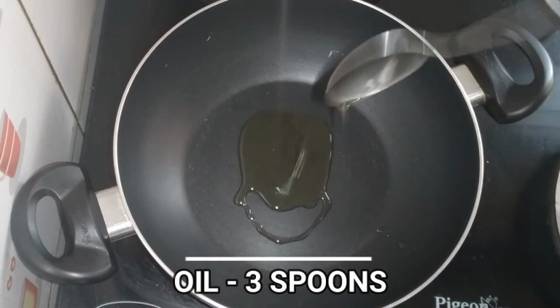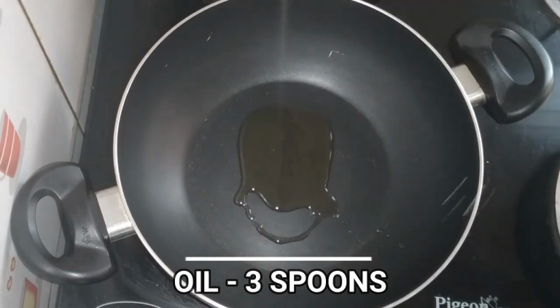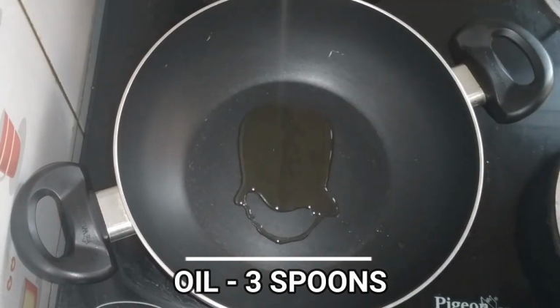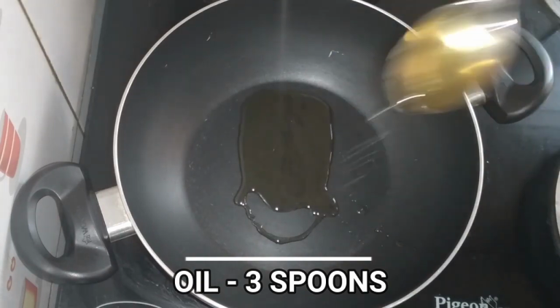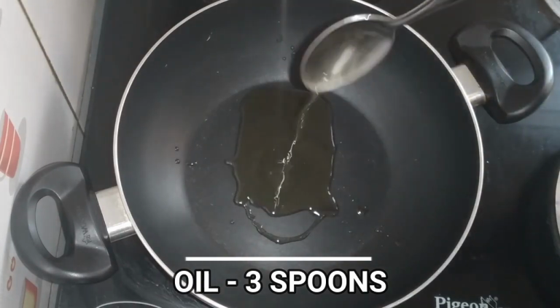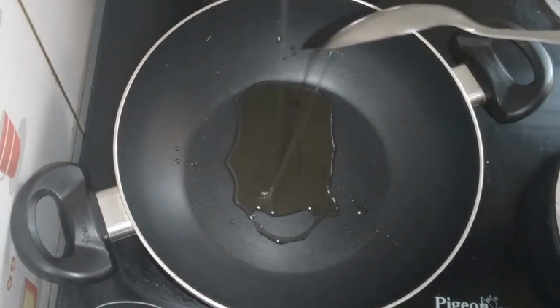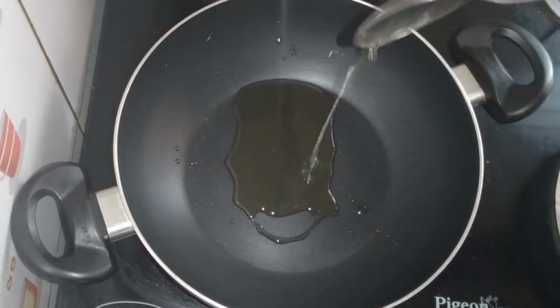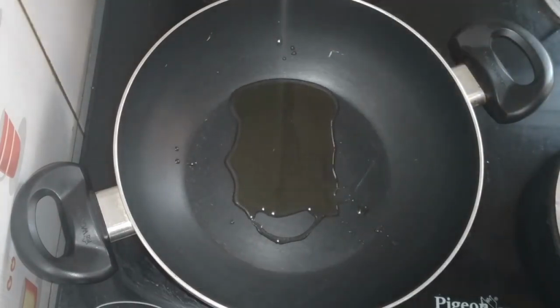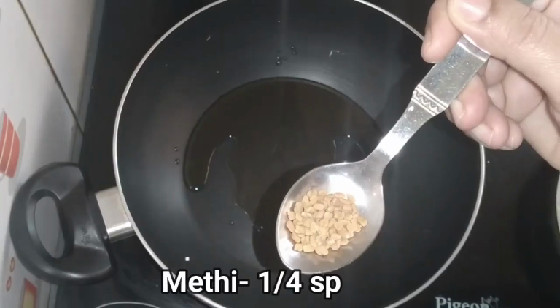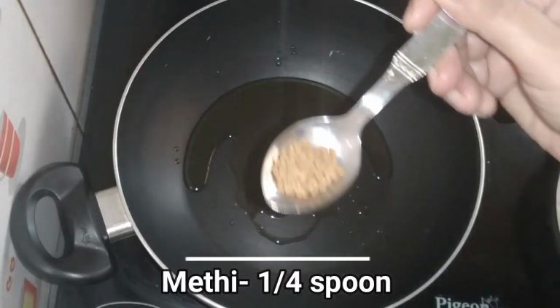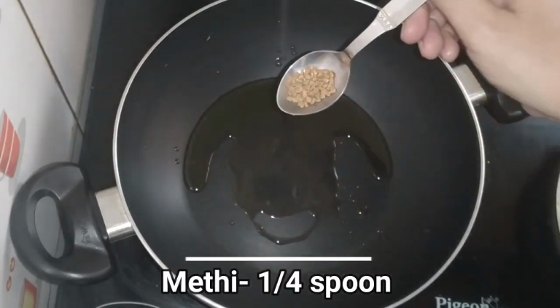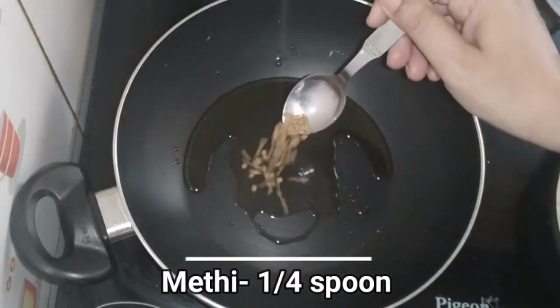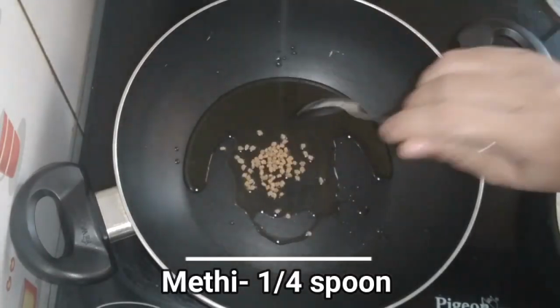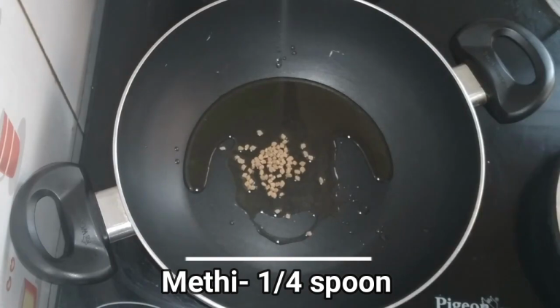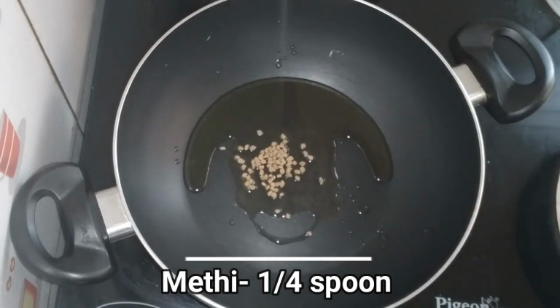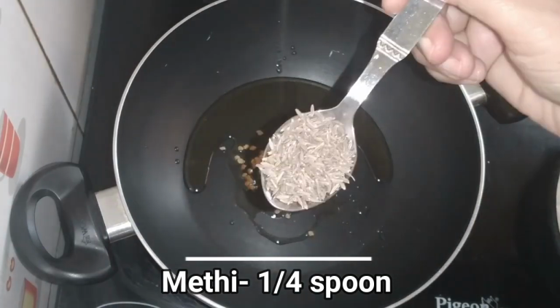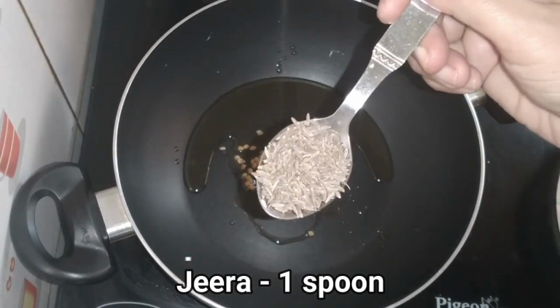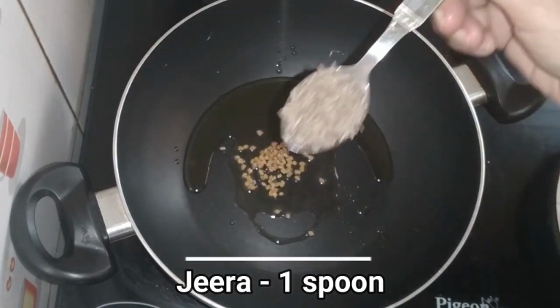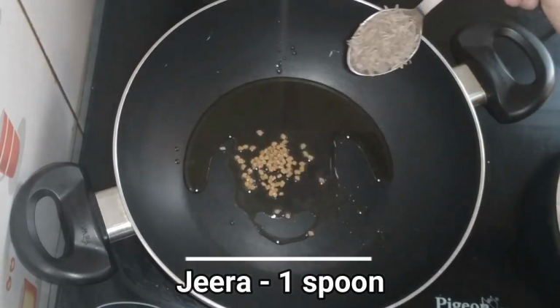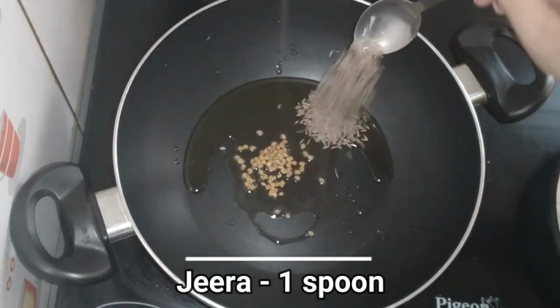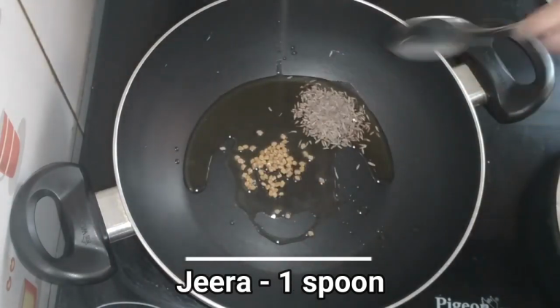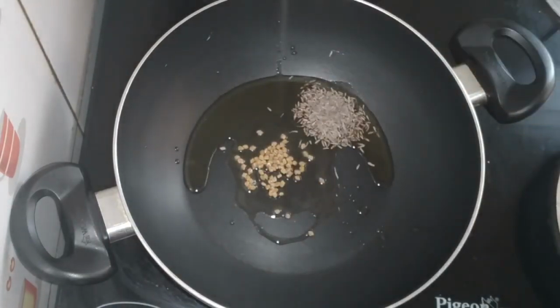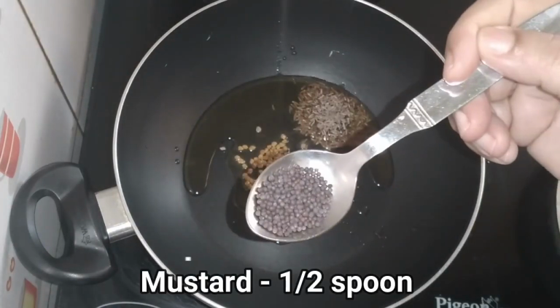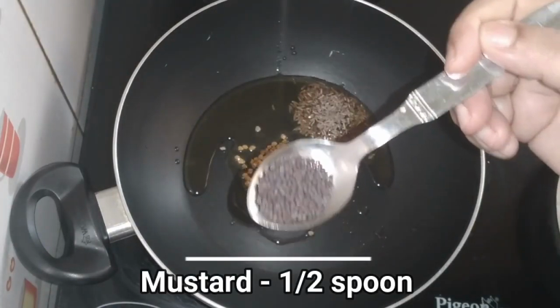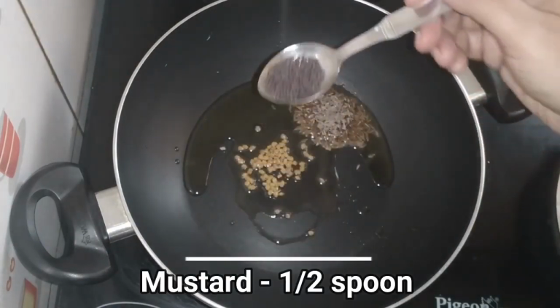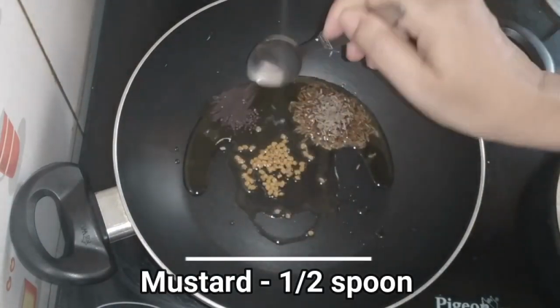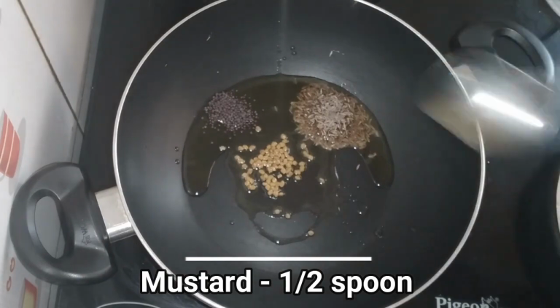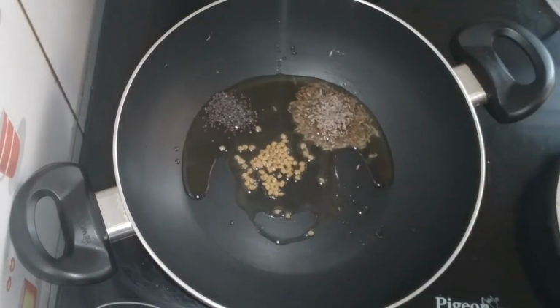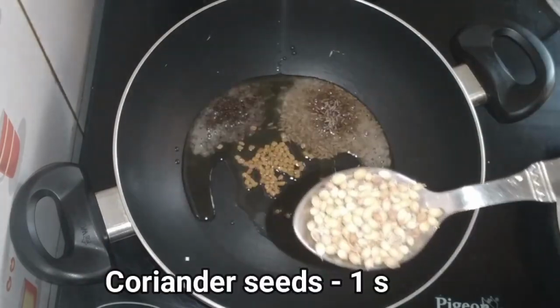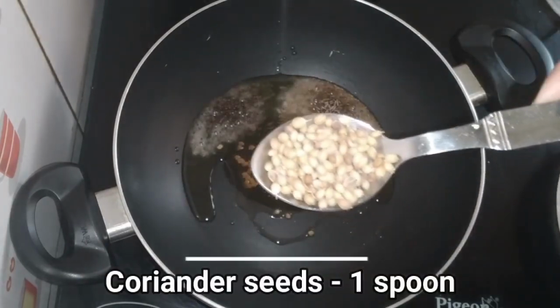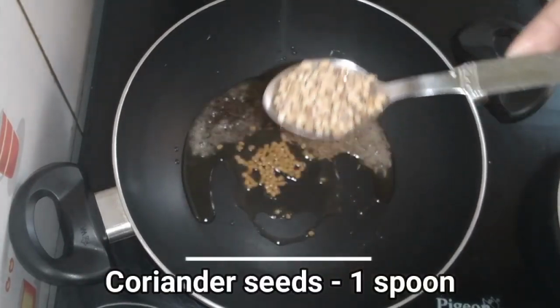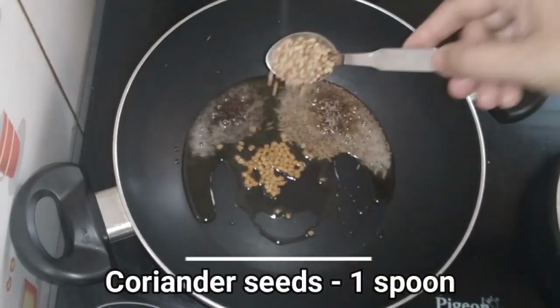3 spoons of gas on the top, 1 spoon of menthe, 1 spoon of jeer, 1 spoon of sauce, 1 spoon of danya.